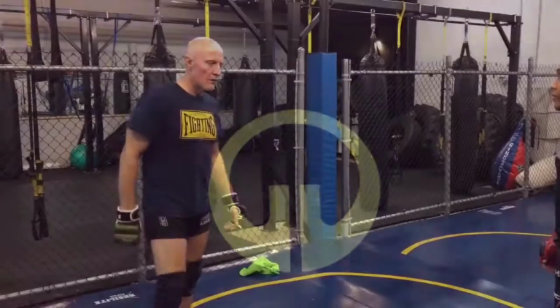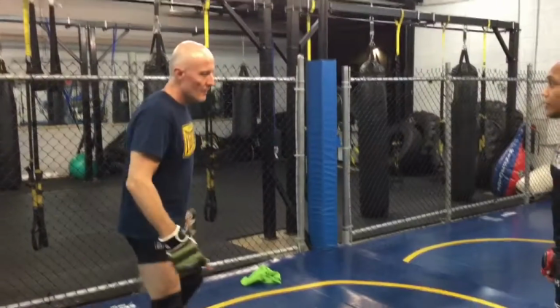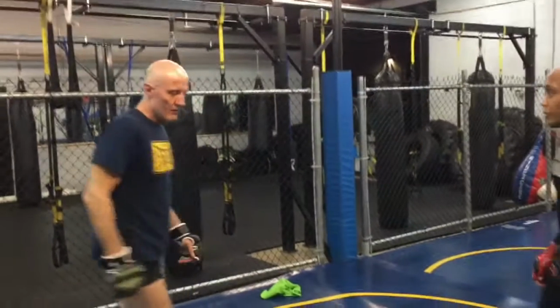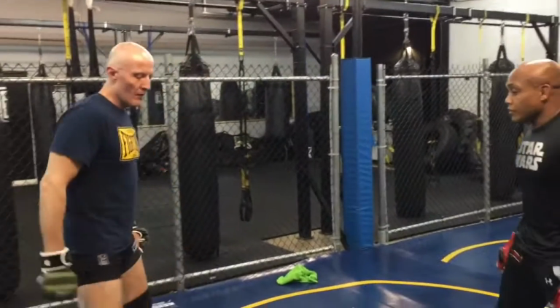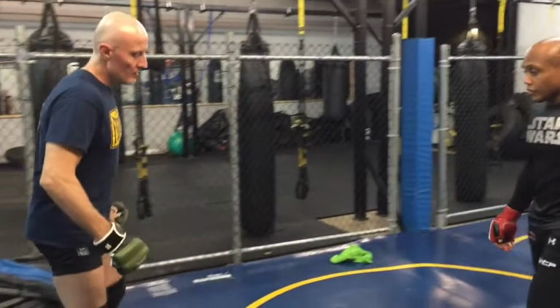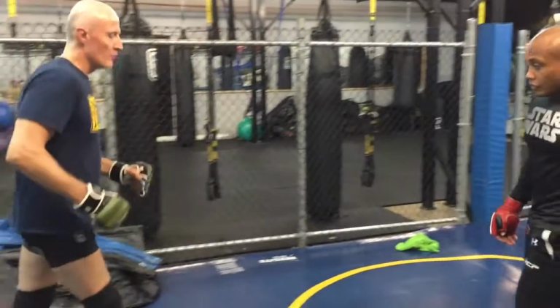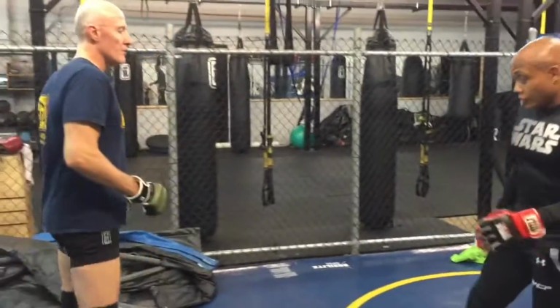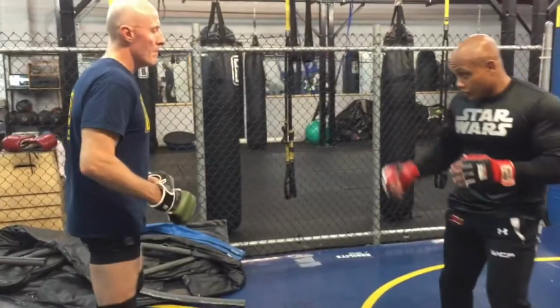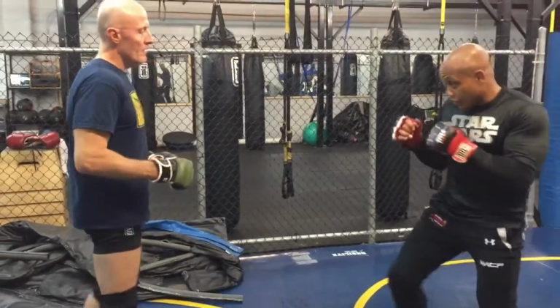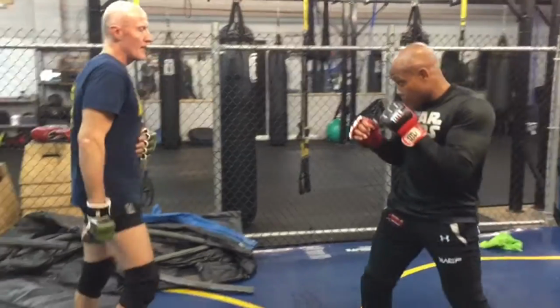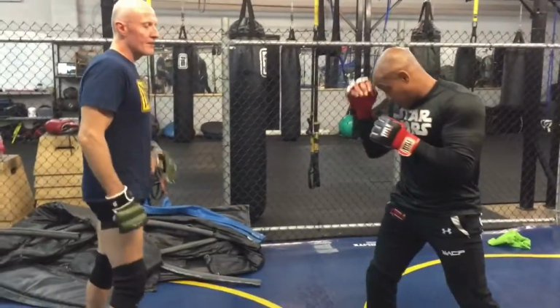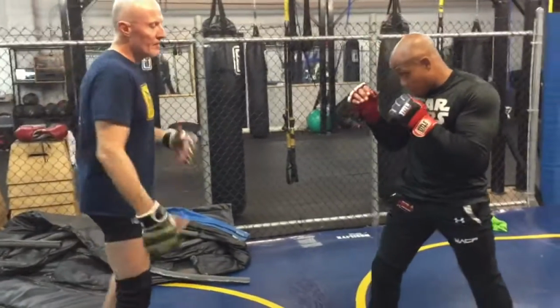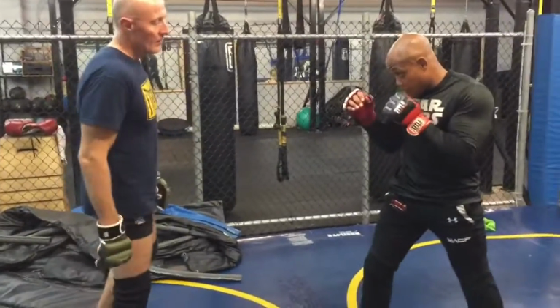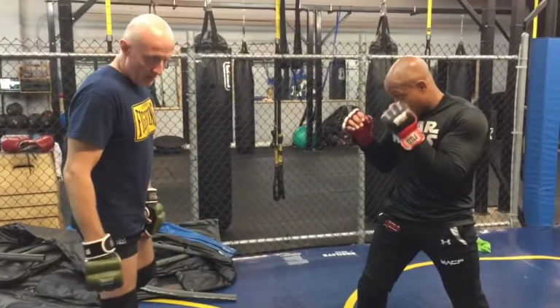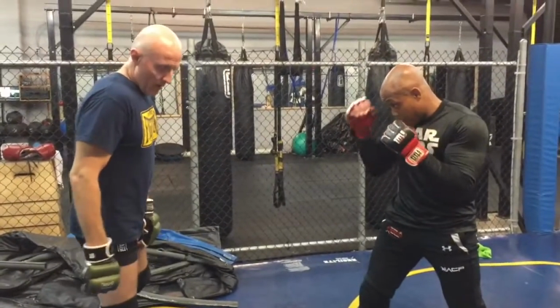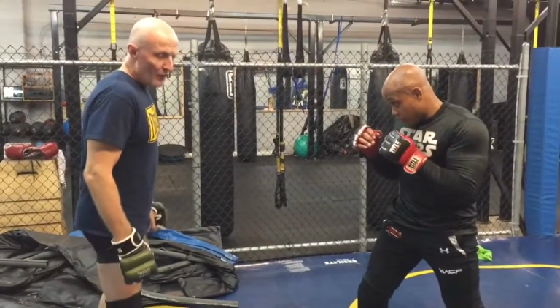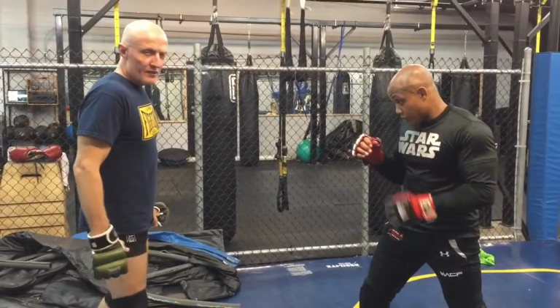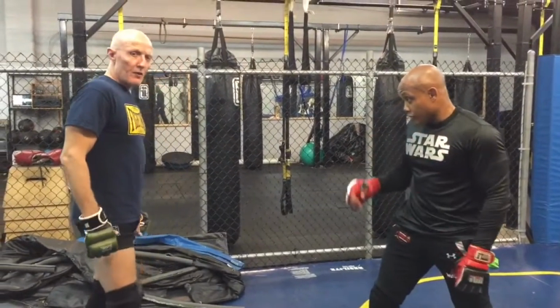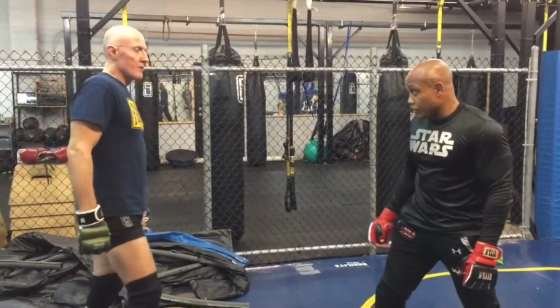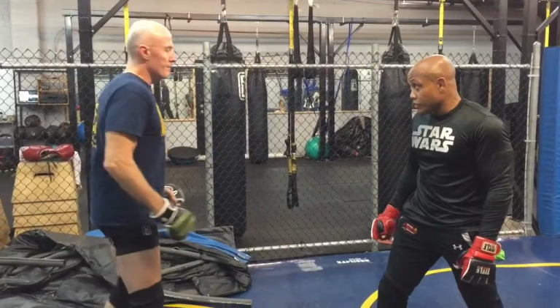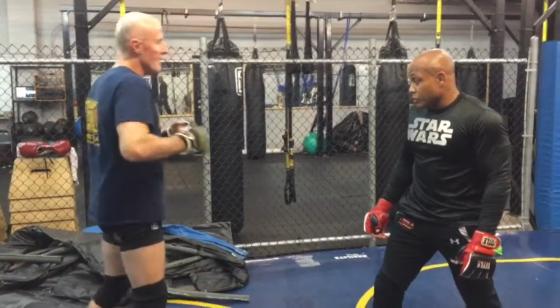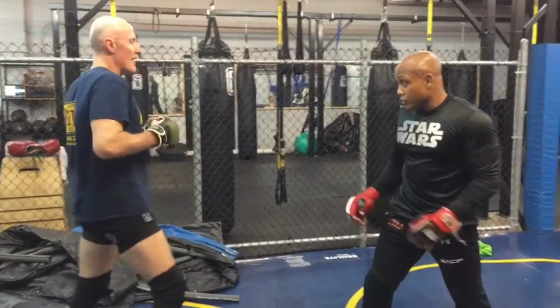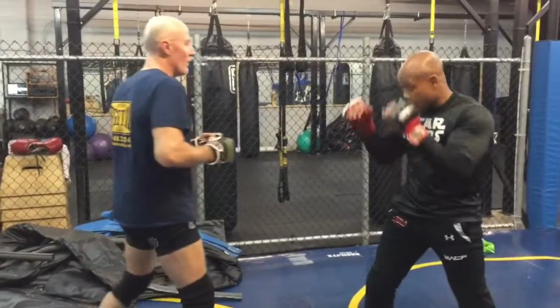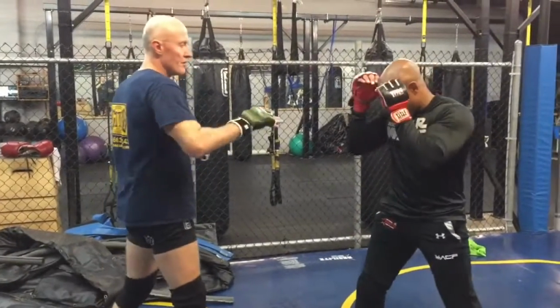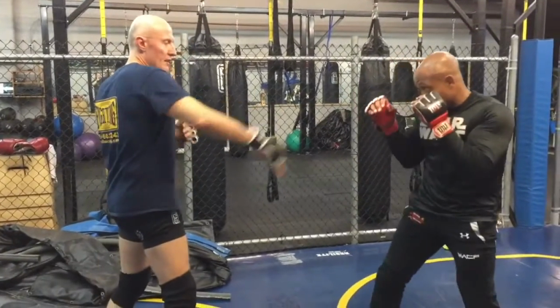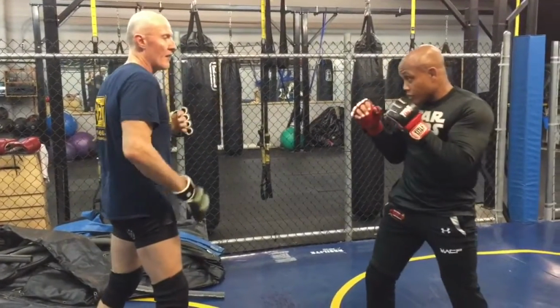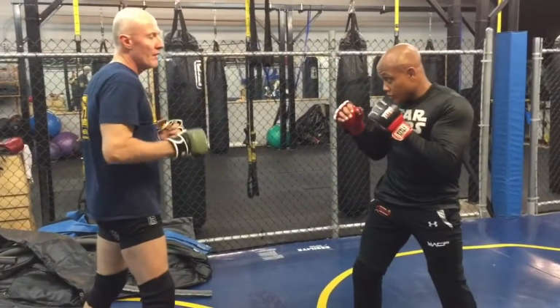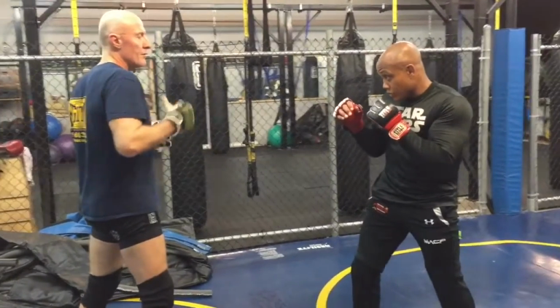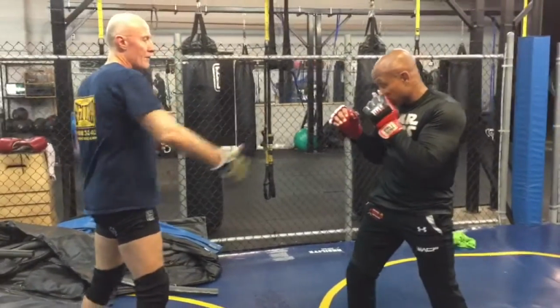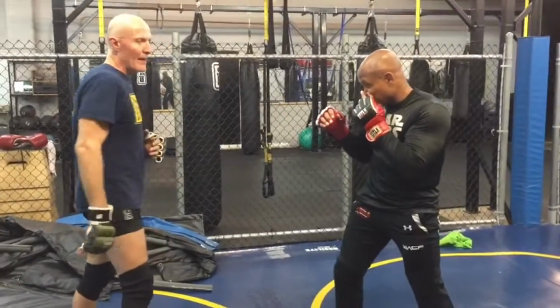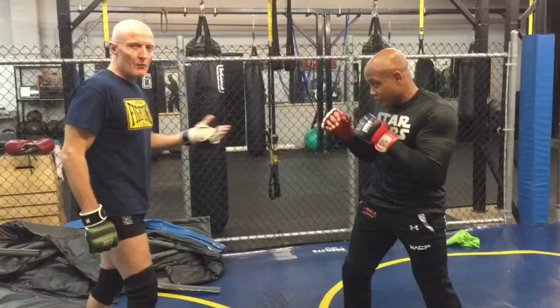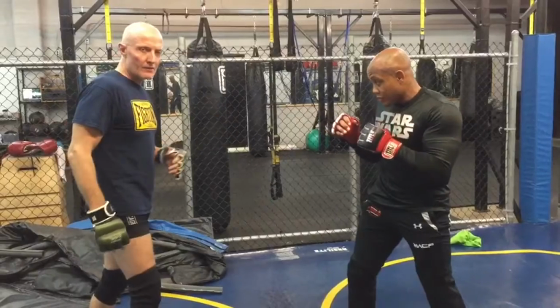I'm here with Jason and we're going to work a combination that brings together quite a few different striking skills. I'm advancing with 1-2 just to see him cover and to establish a pattern that he reacts to.